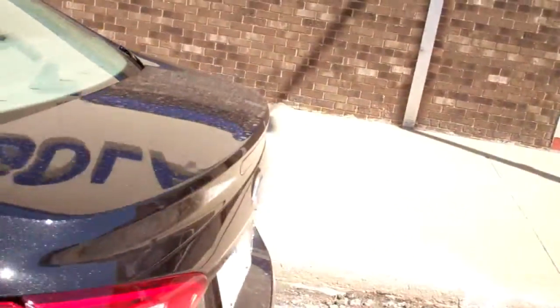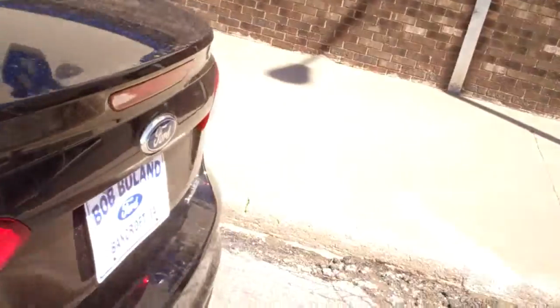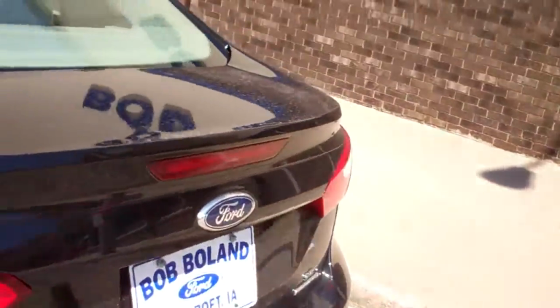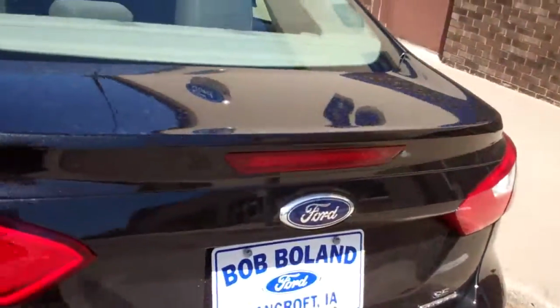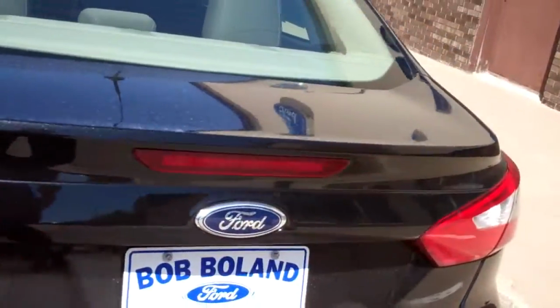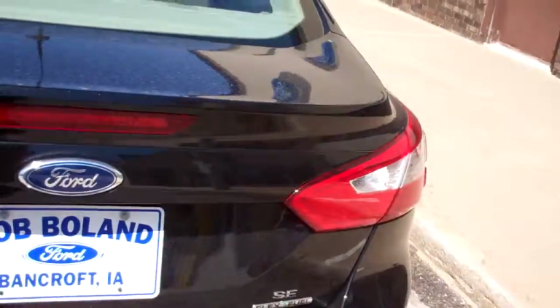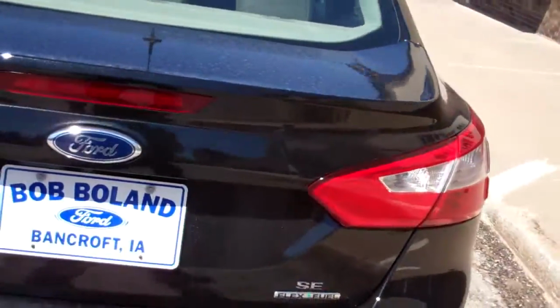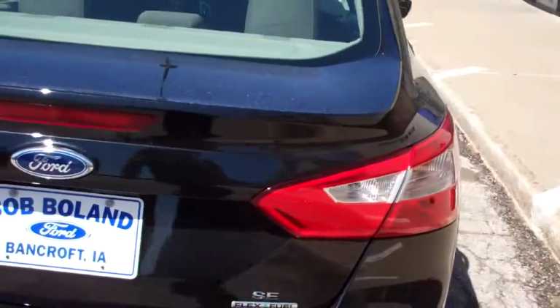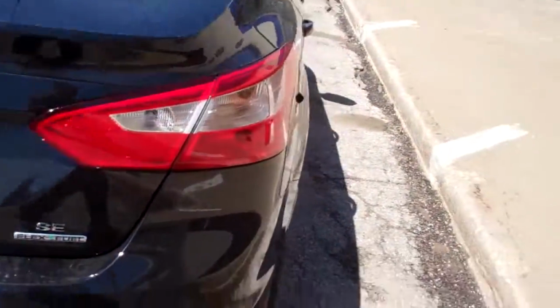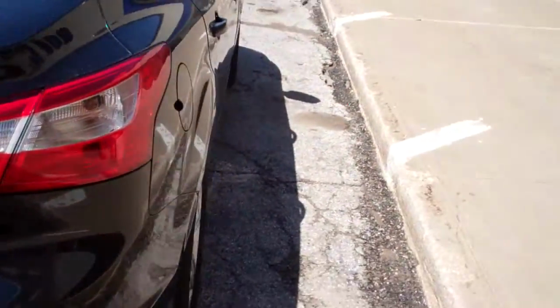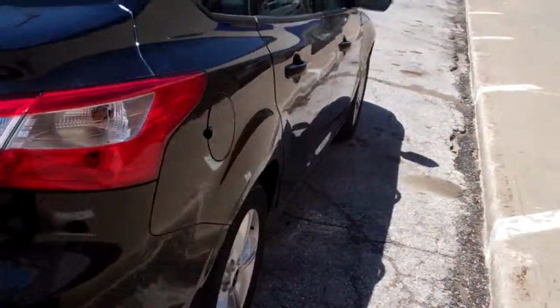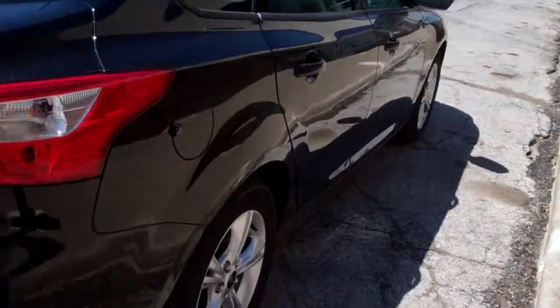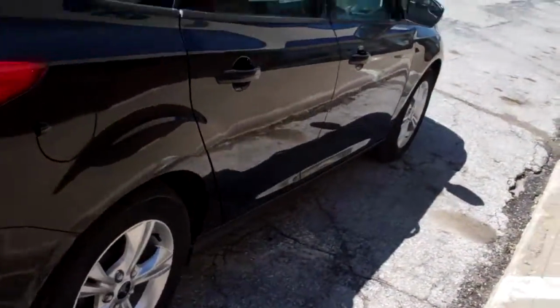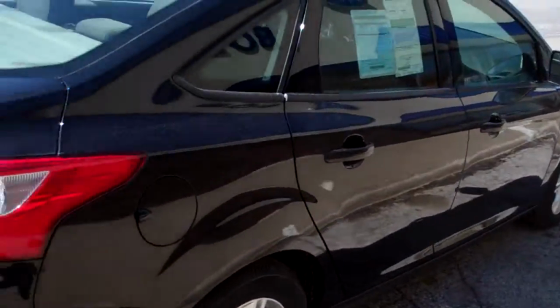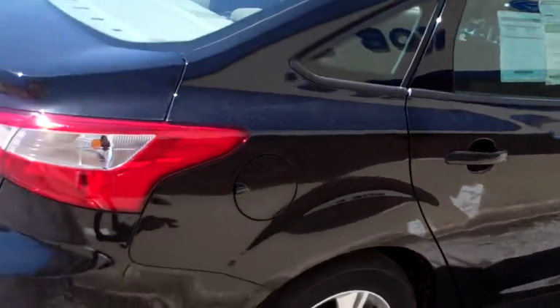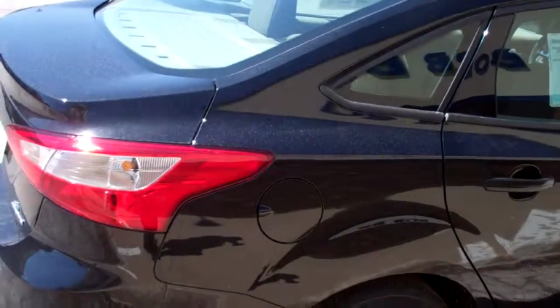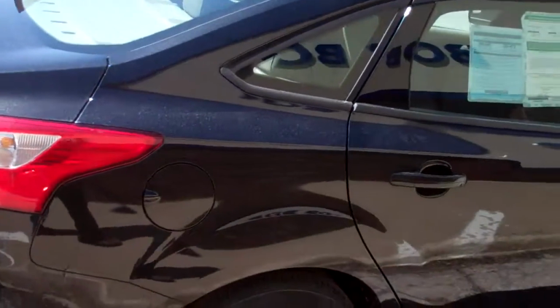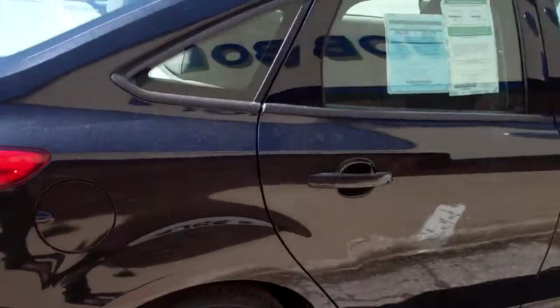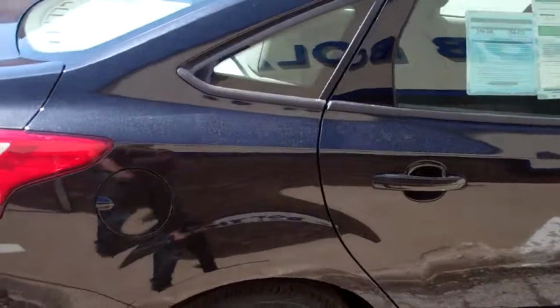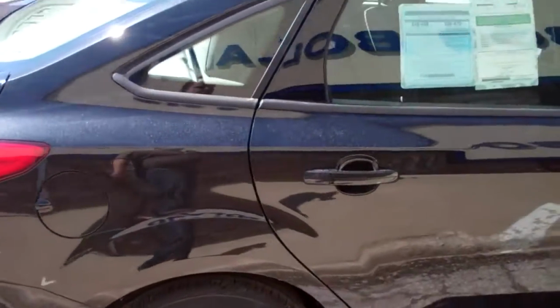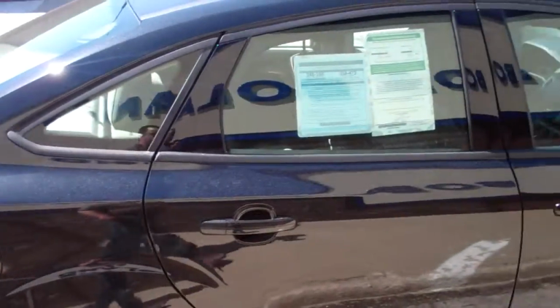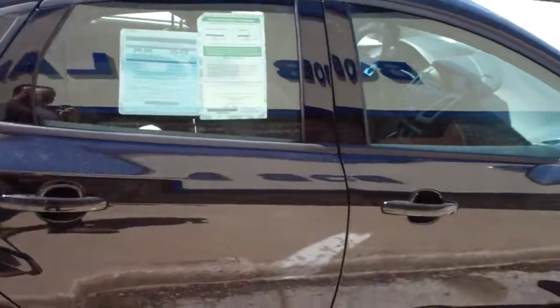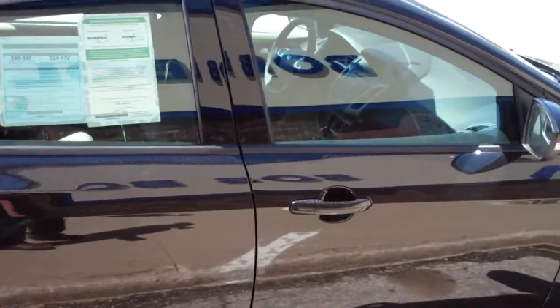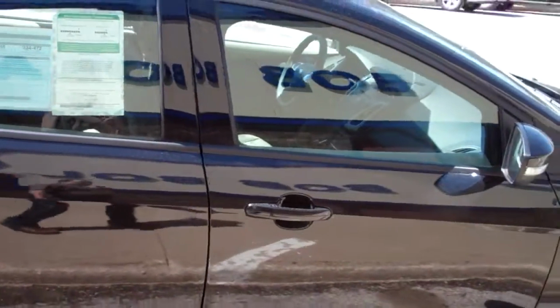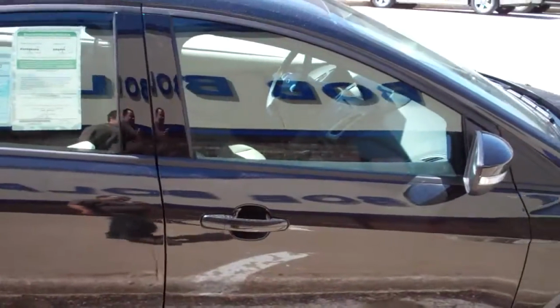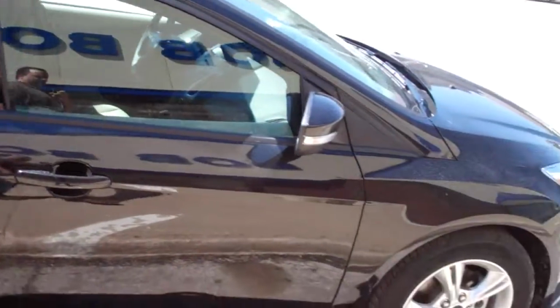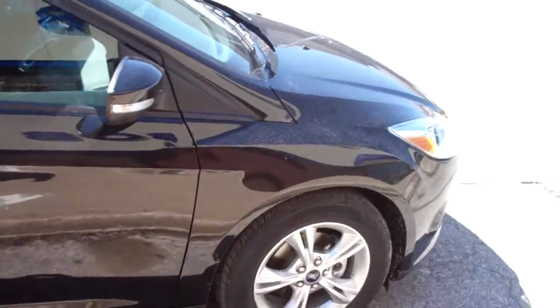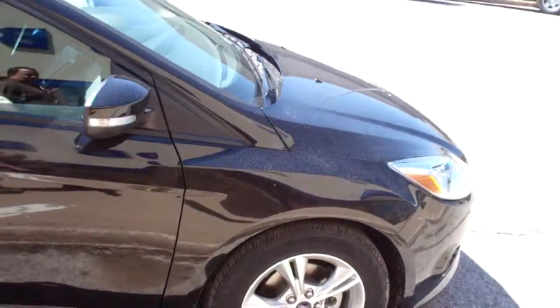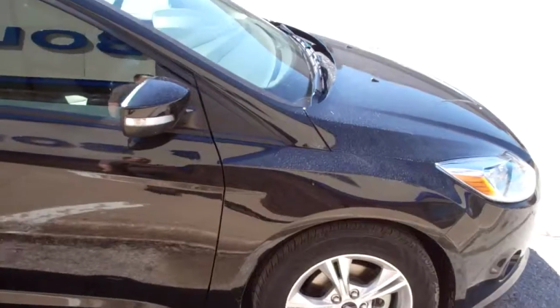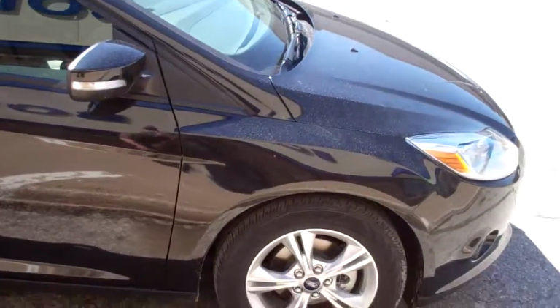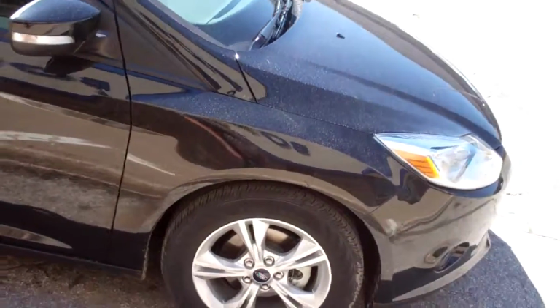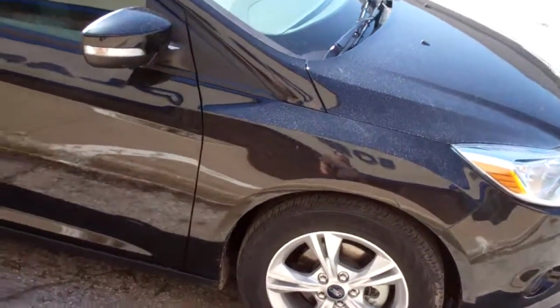This vehicle is really good on gas mileage, getting you an estimated 39 miles per gallon on the highway. It also is flex fuel capable so it can run on E85.